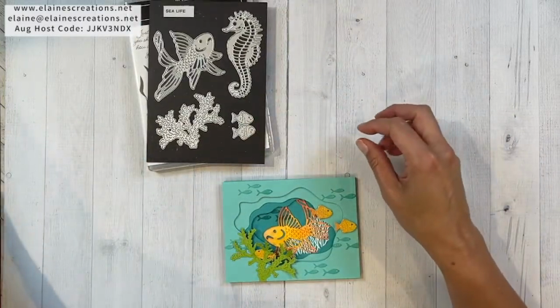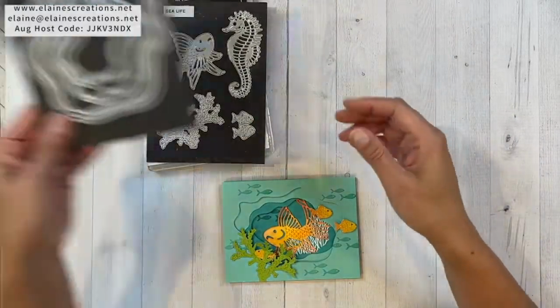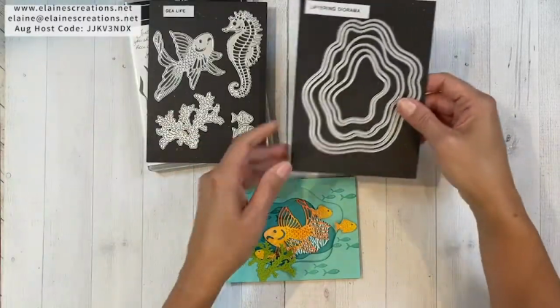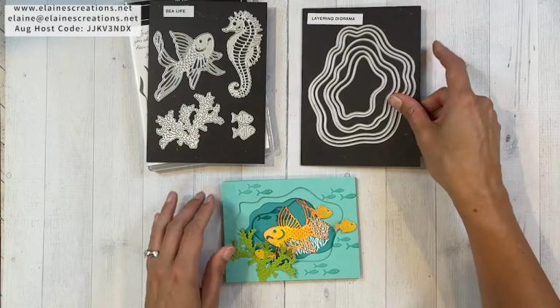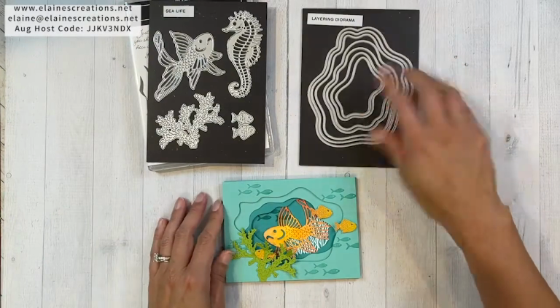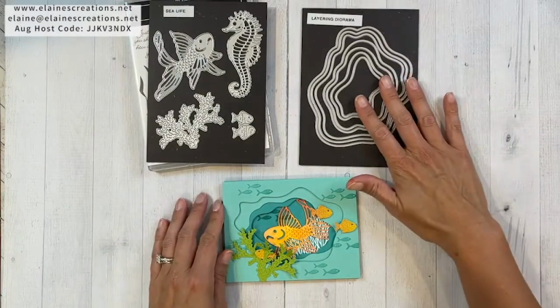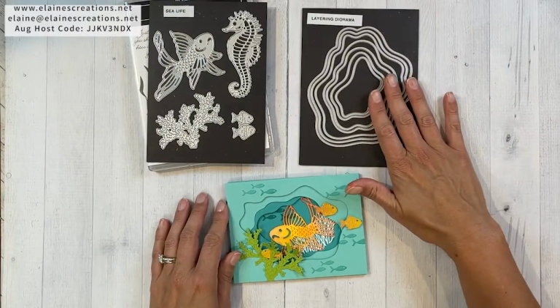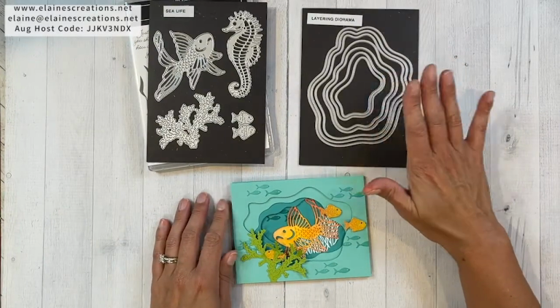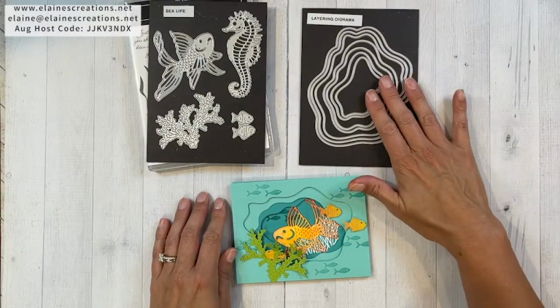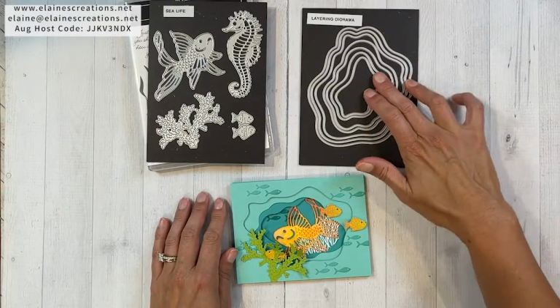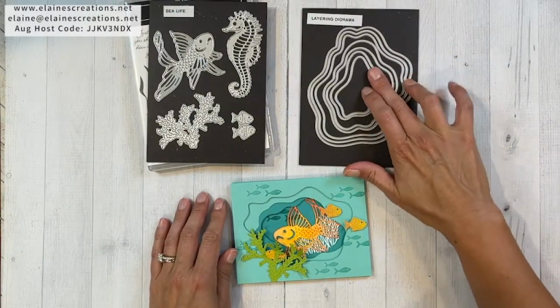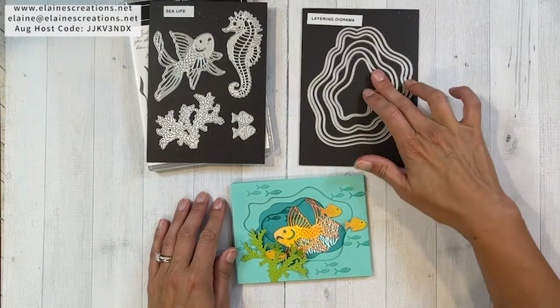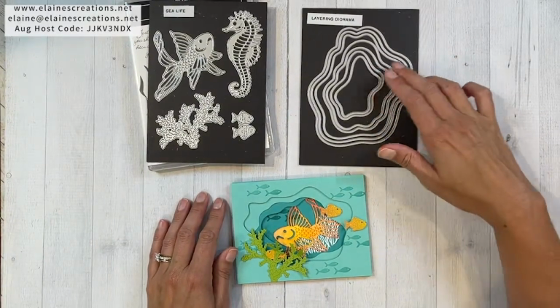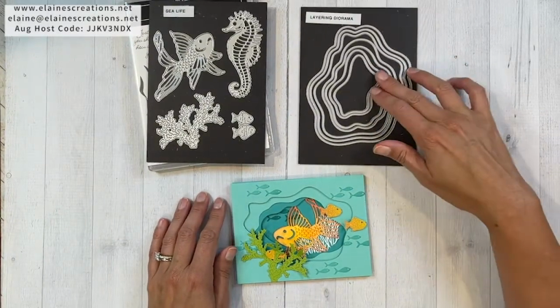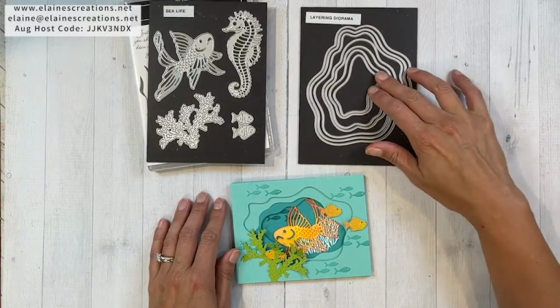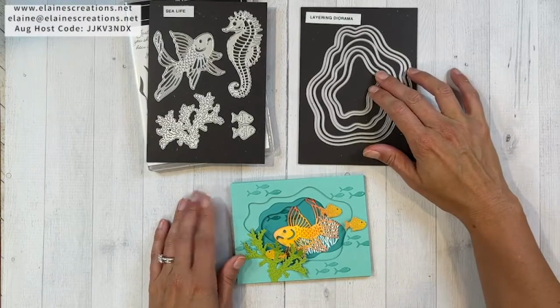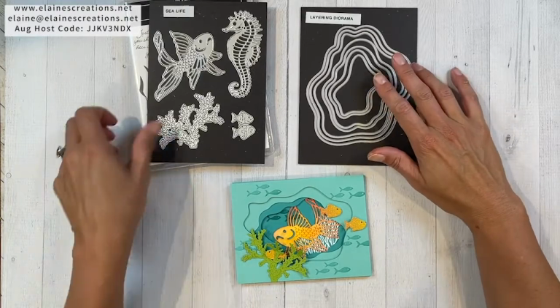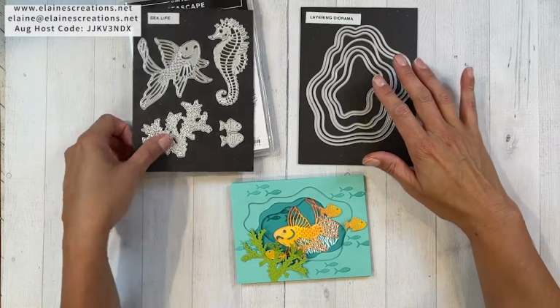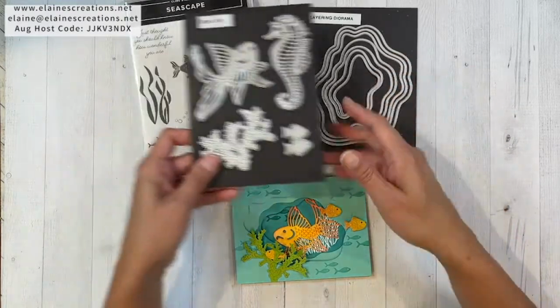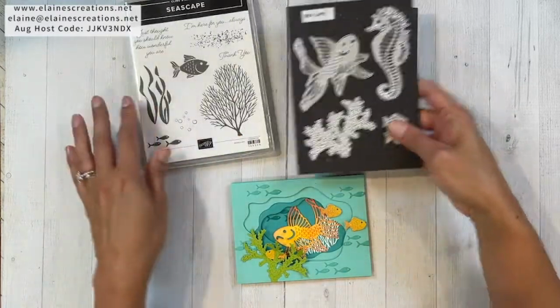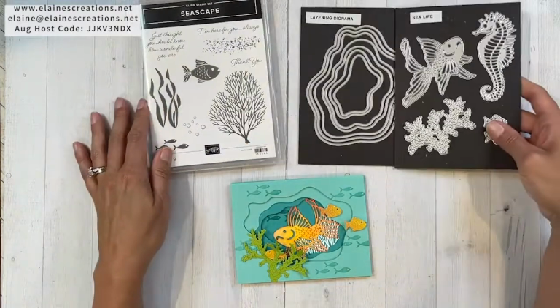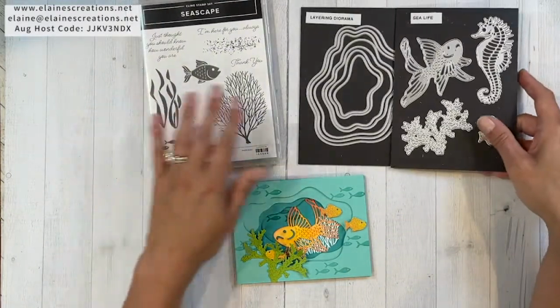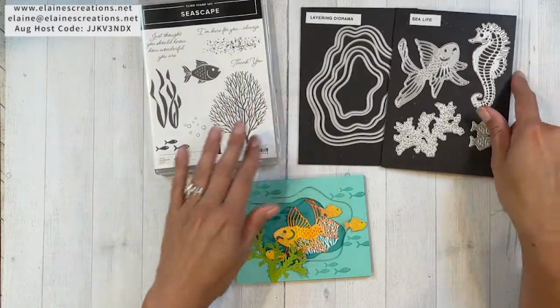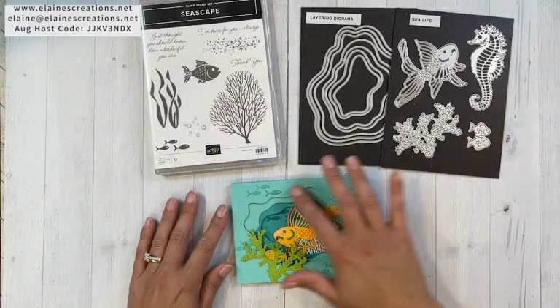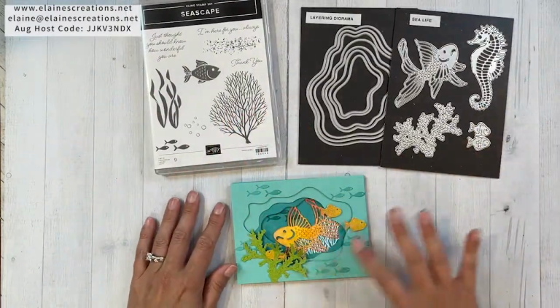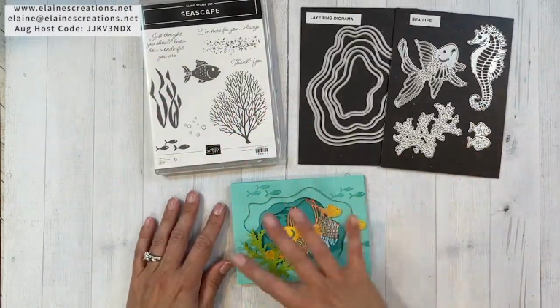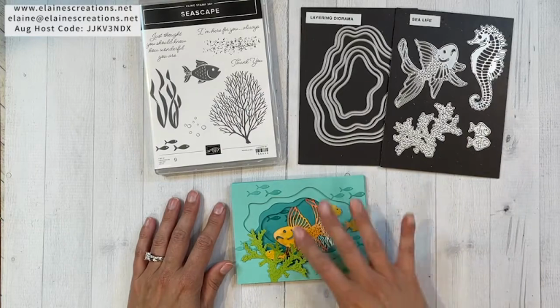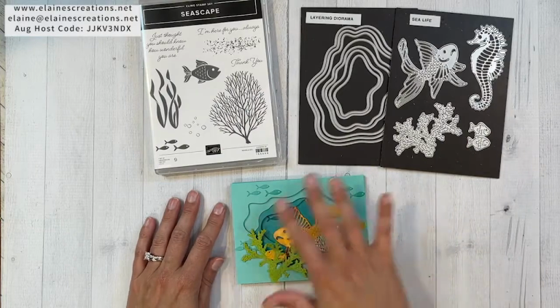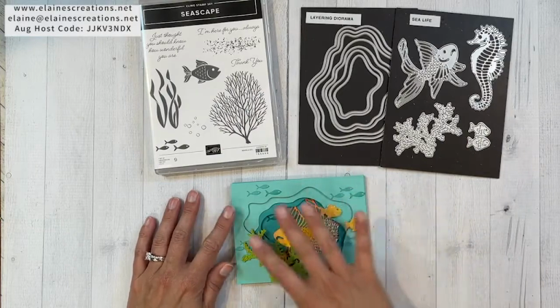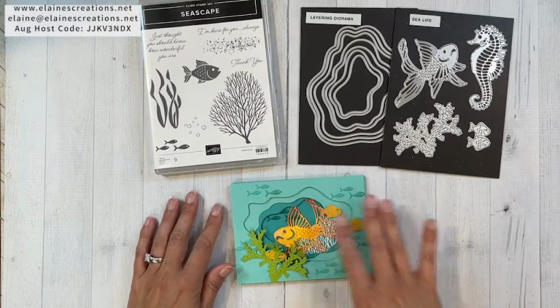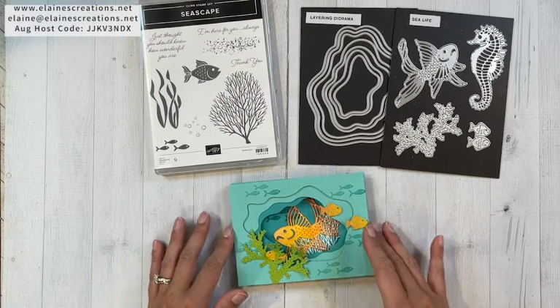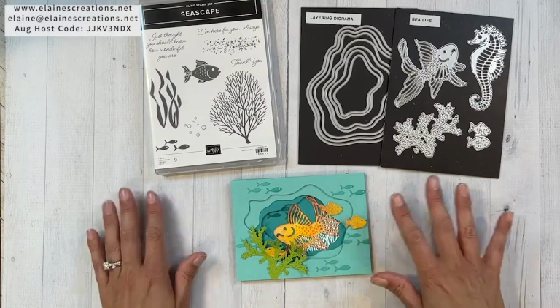I also use the layering diorama dies. These are super fun to use for all types of cards, but I think especially for the ocean cards they work really well to create this fun little ocean scene.